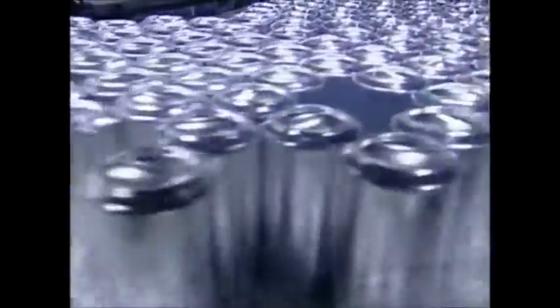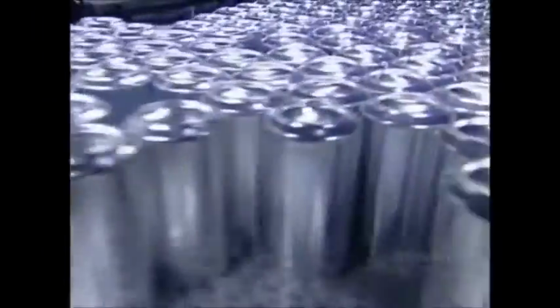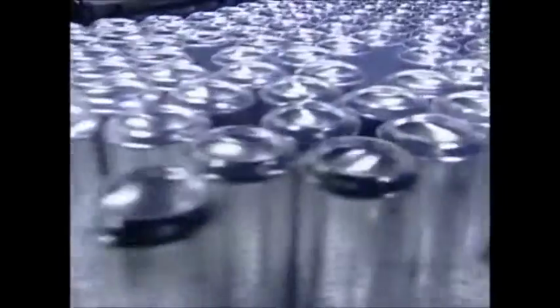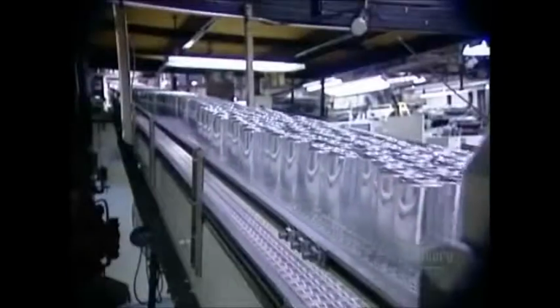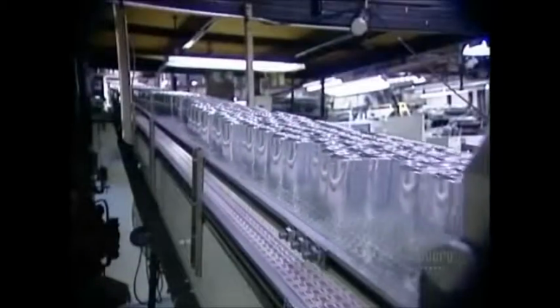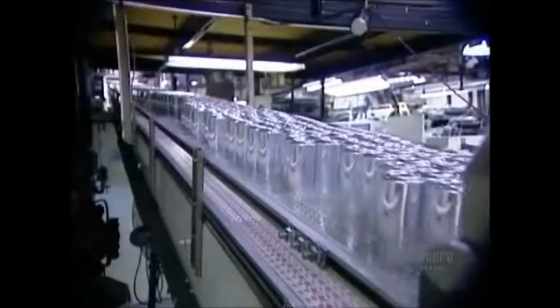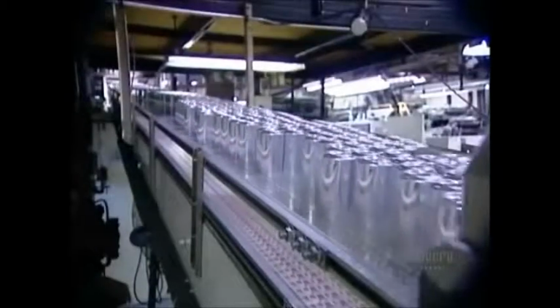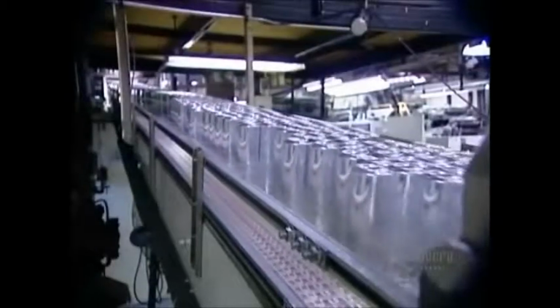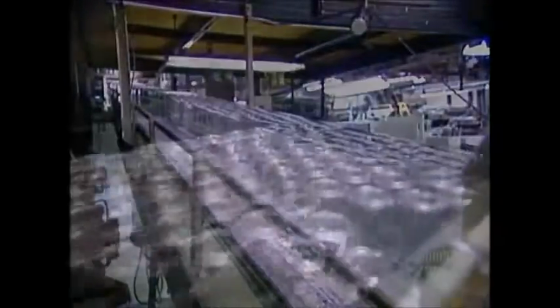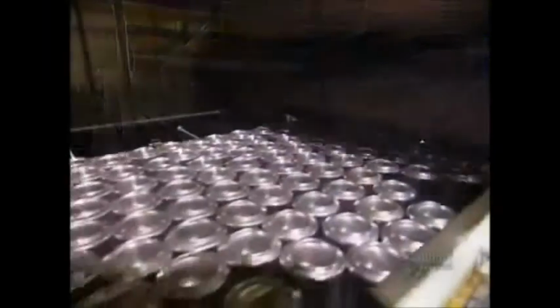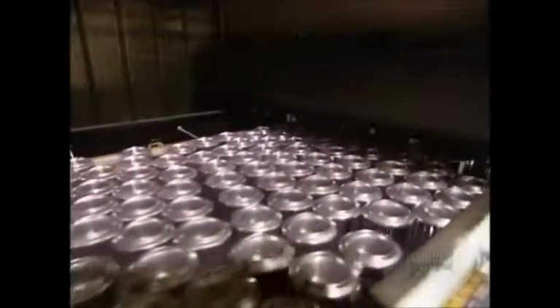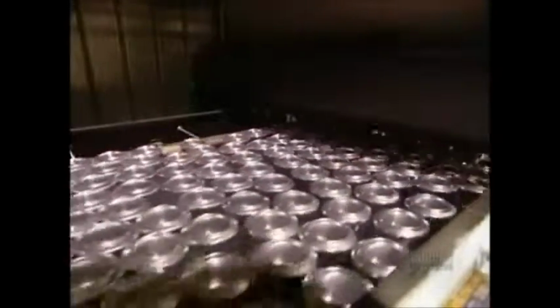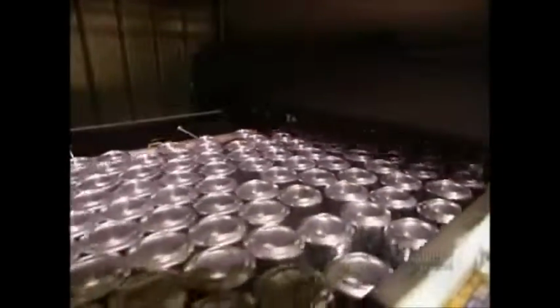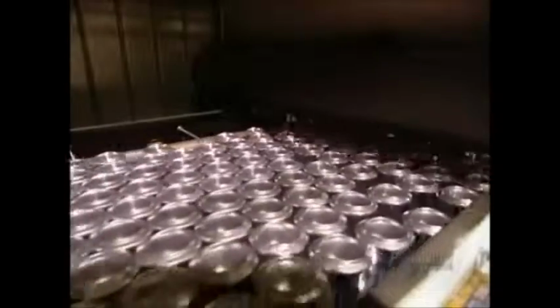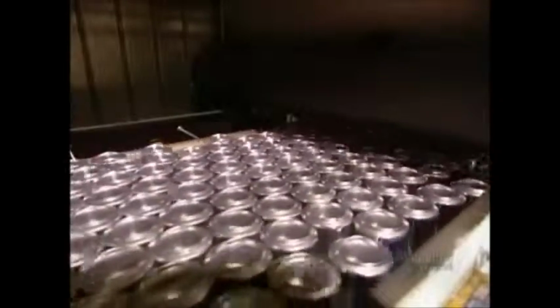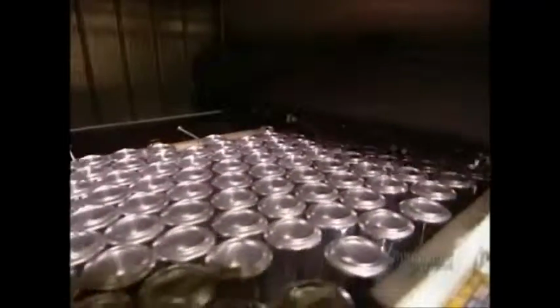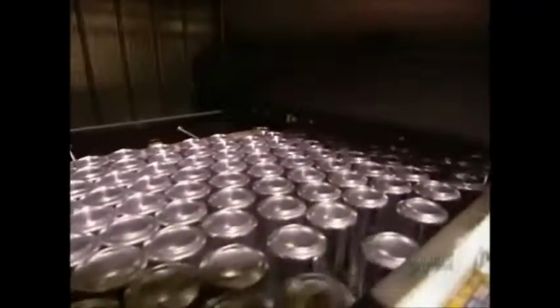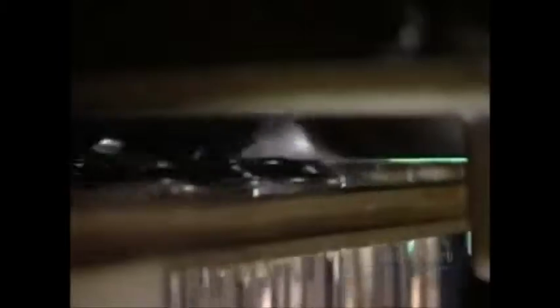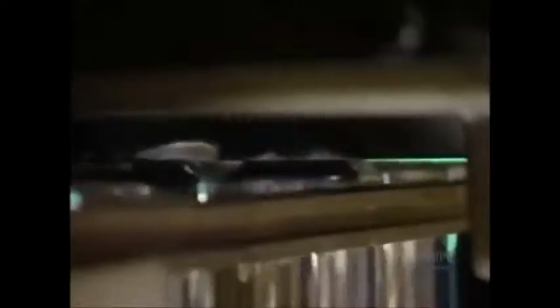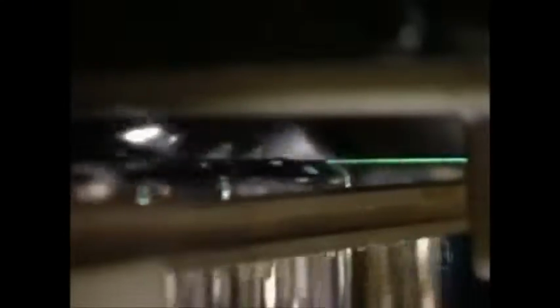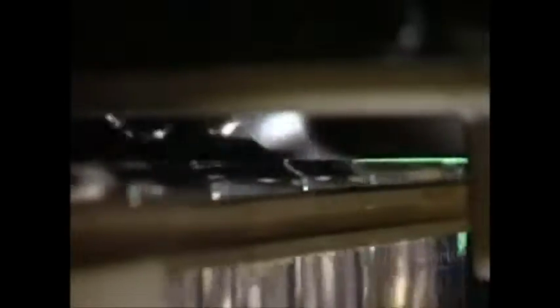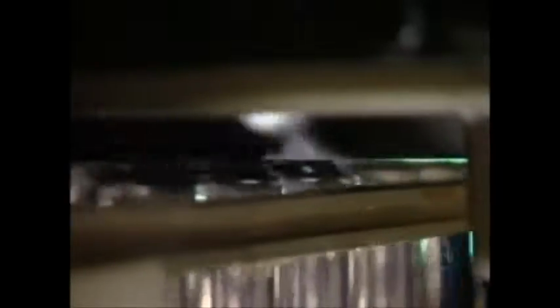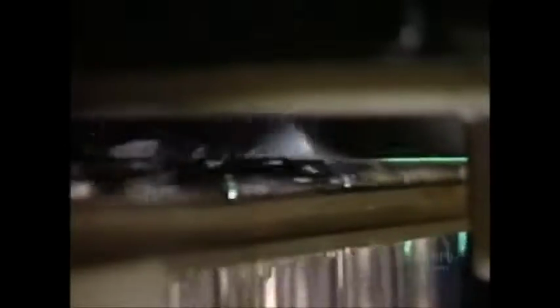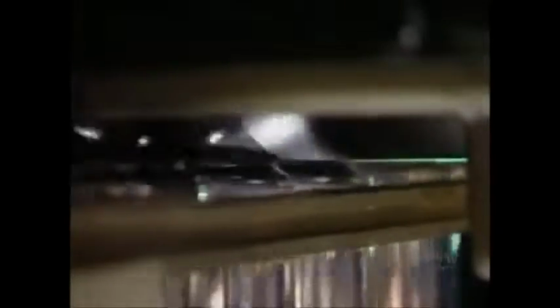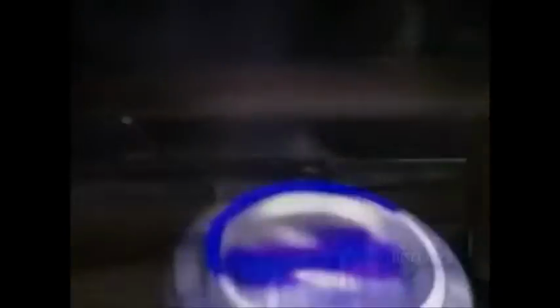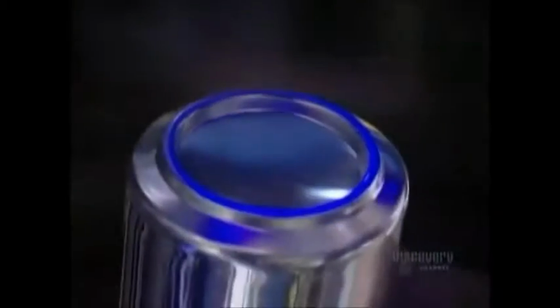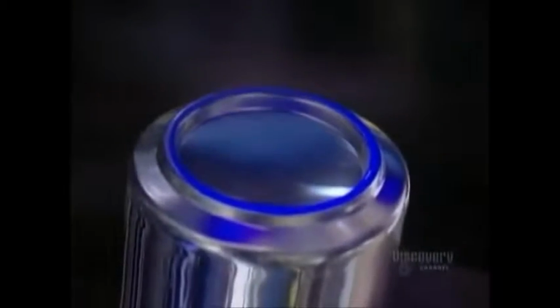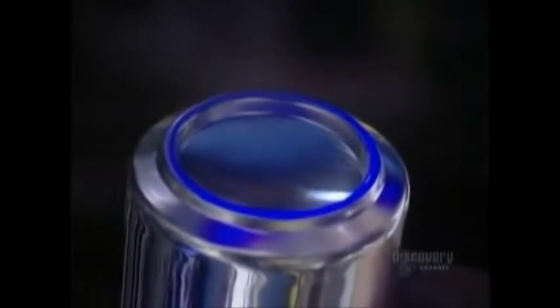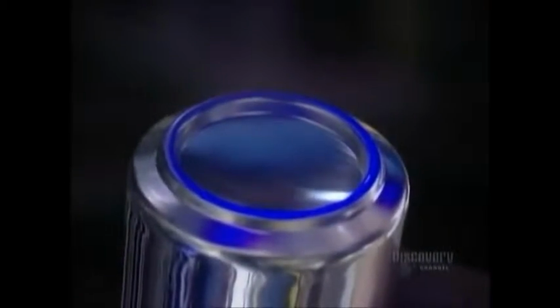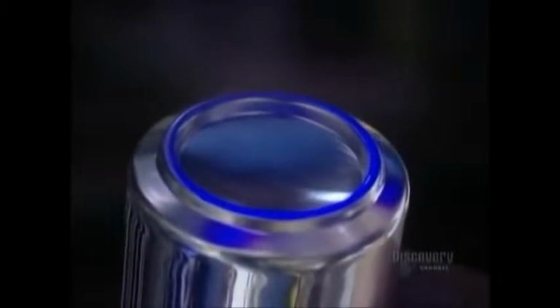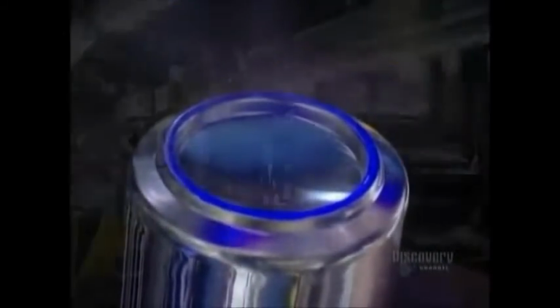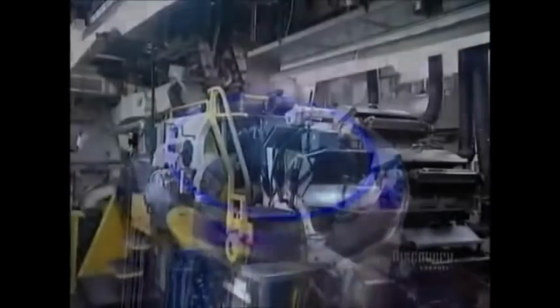Next, a roller passes over the cans, coating the bottom rims with varnish. This varnish coating allows the cans to slide easily on conveyor belts and in vending machines. It shows up as a blue ring under ultraviolet light.